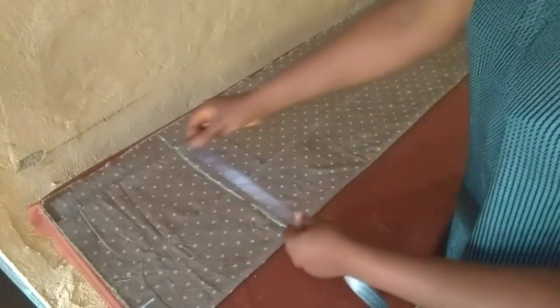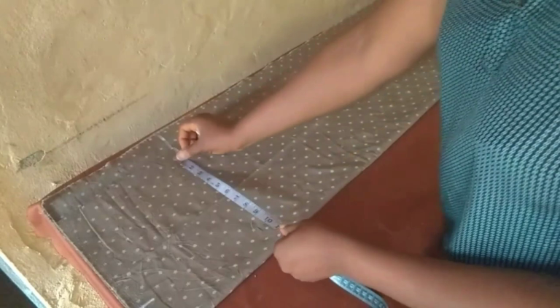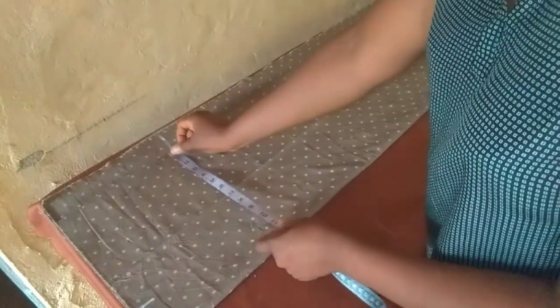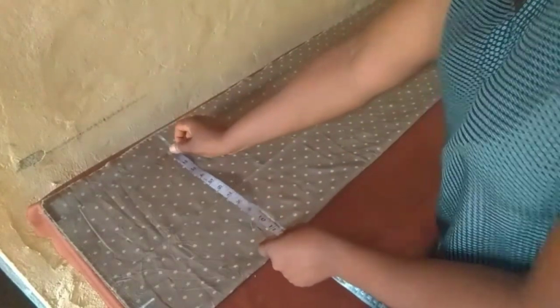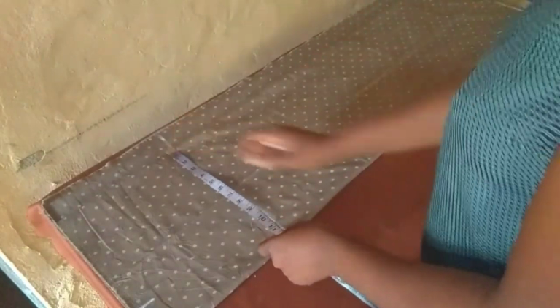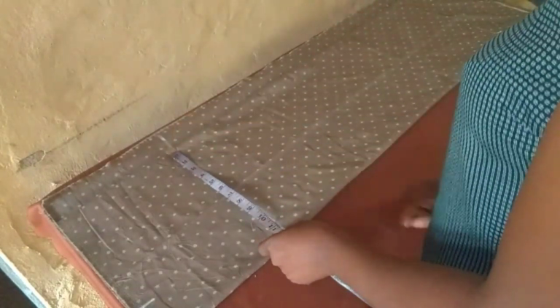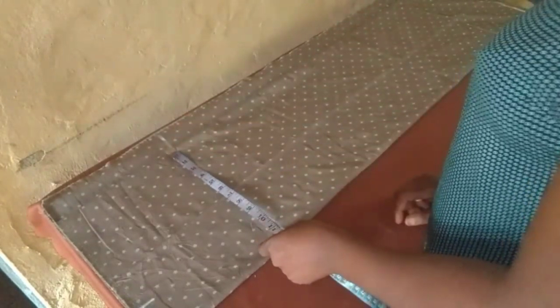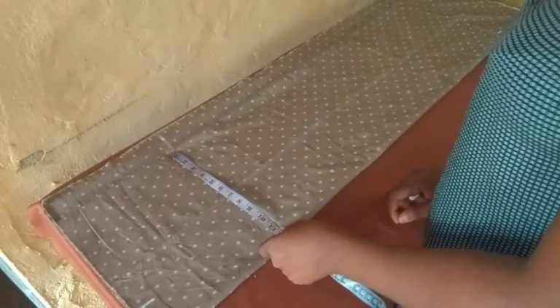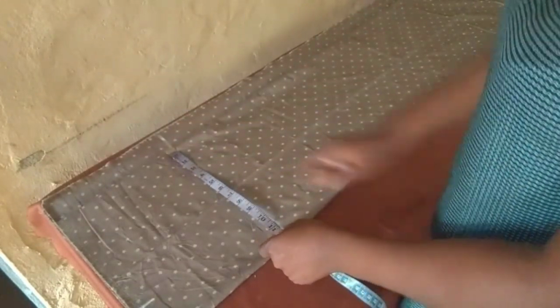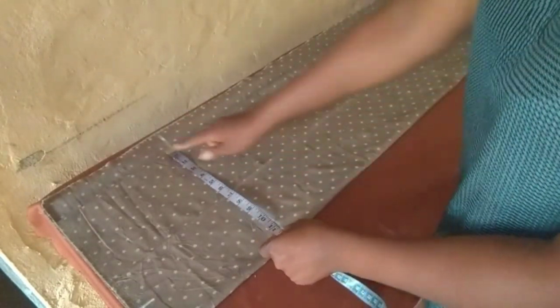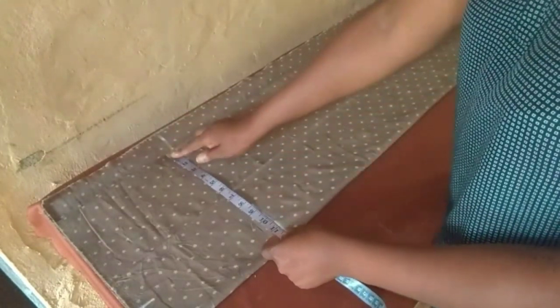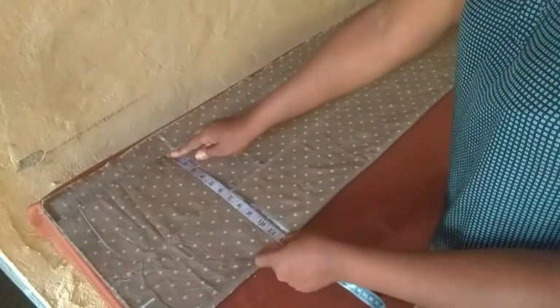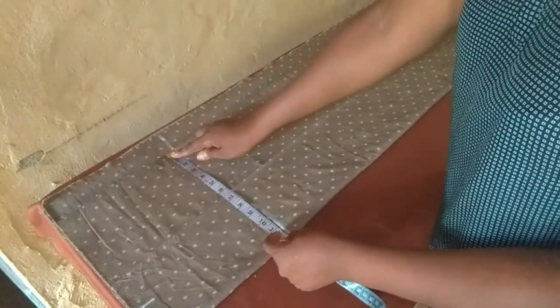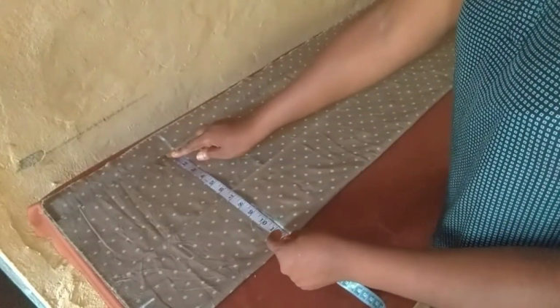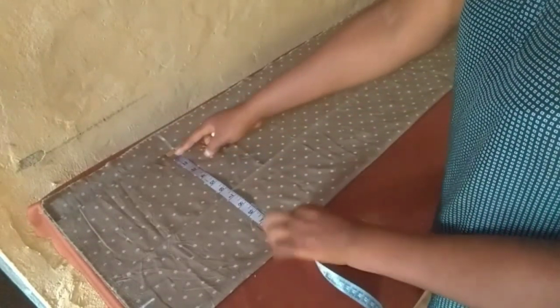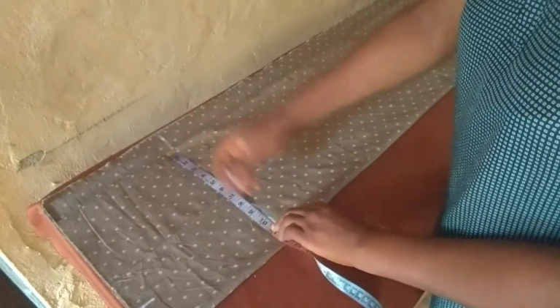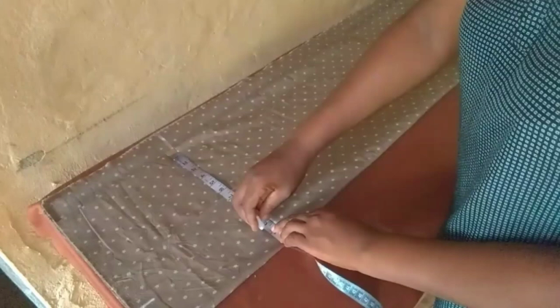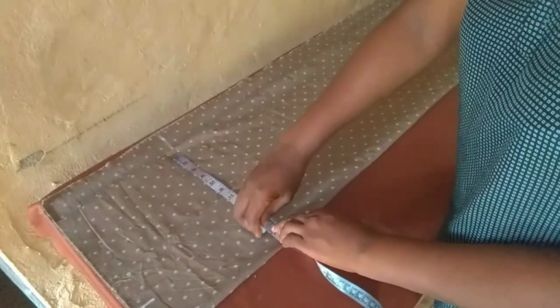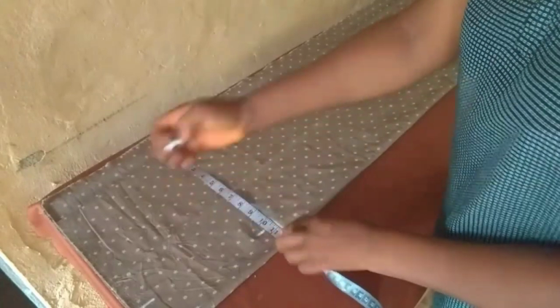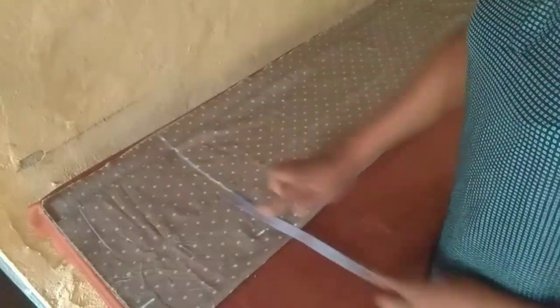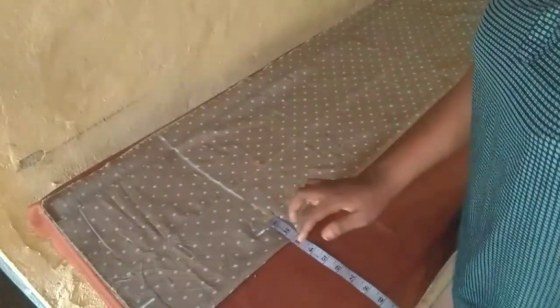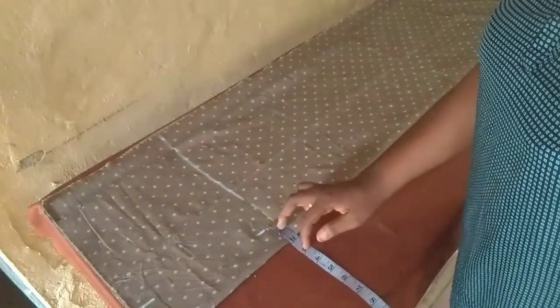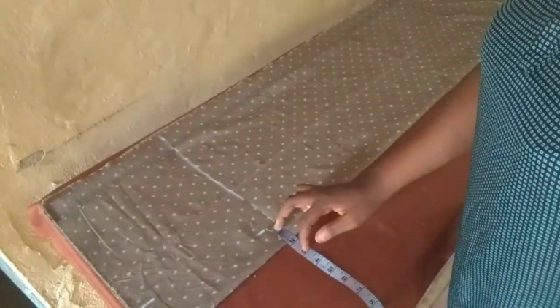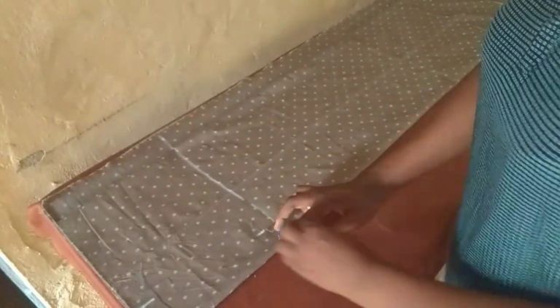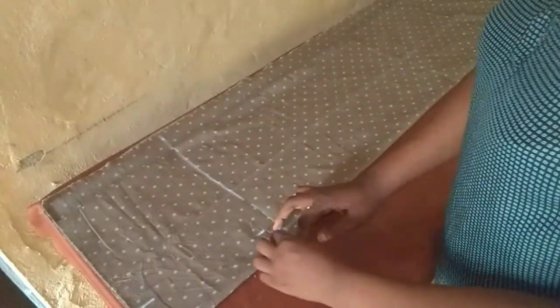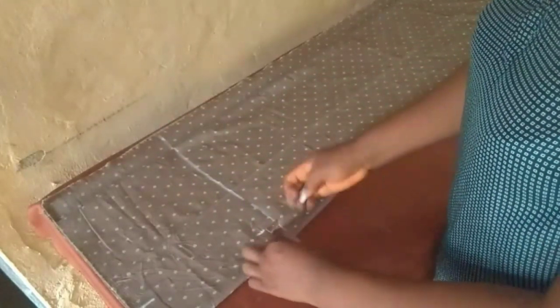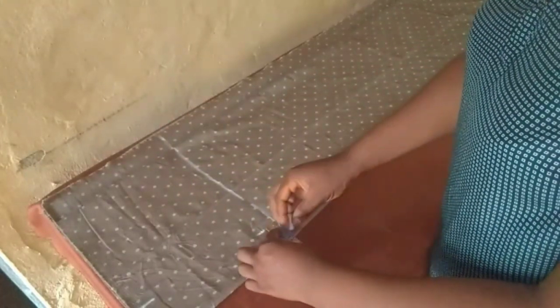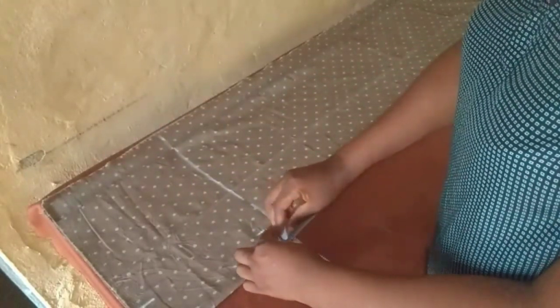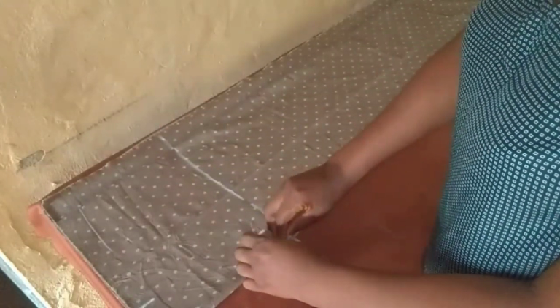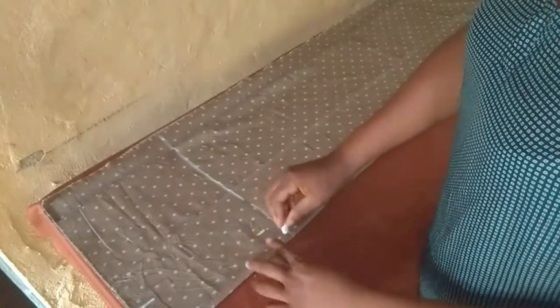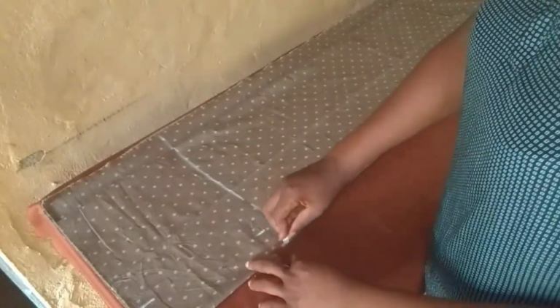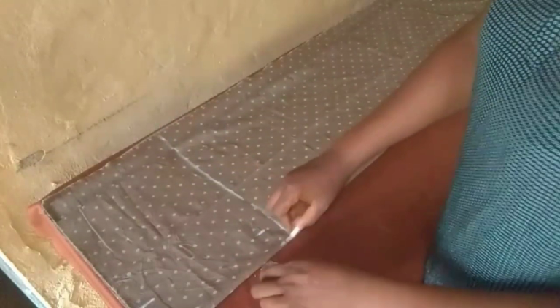This is where my hip measurement comes in — that is nine inches from the waistline. My hip measurement is 42; divided into four gives us 10 and a half. I will also add one and a half inches extra for allowance.